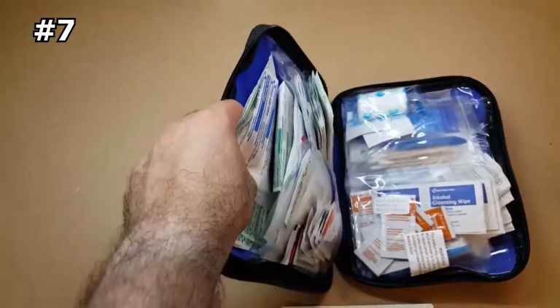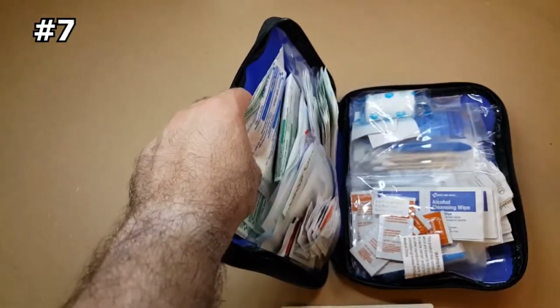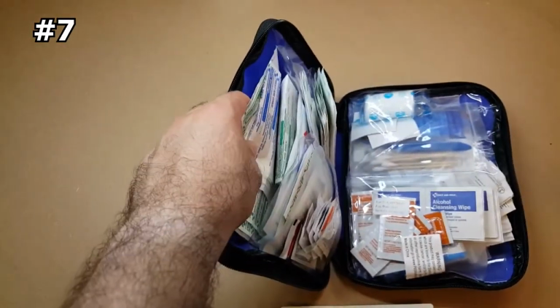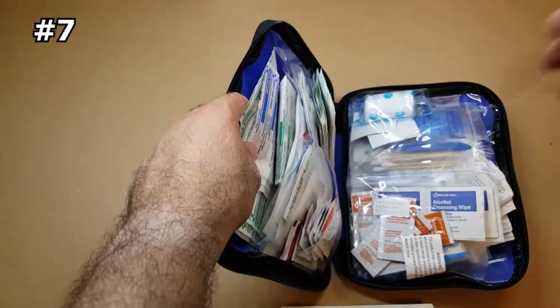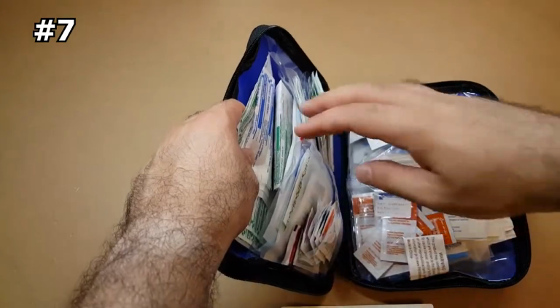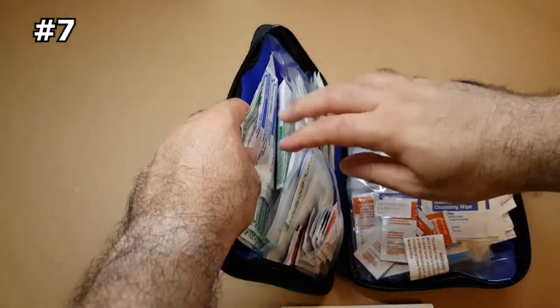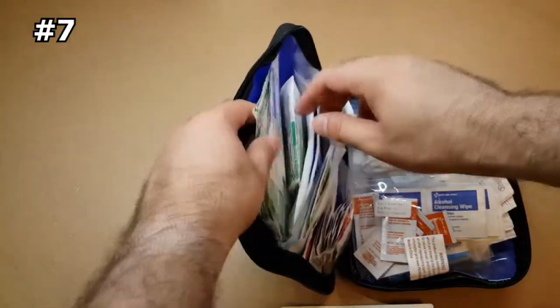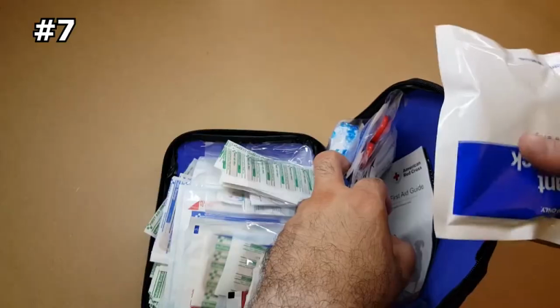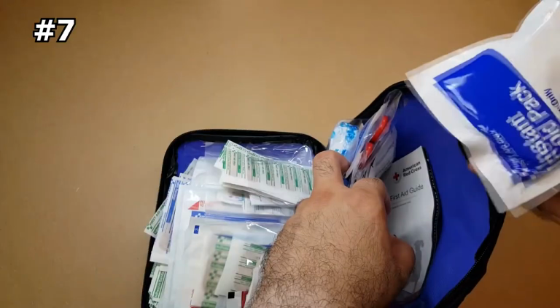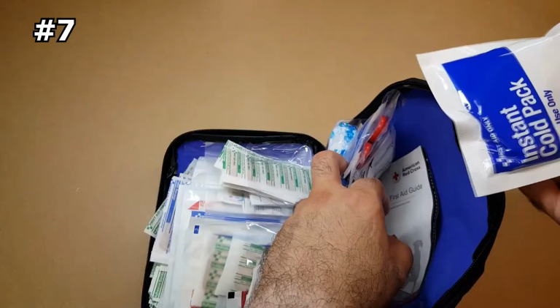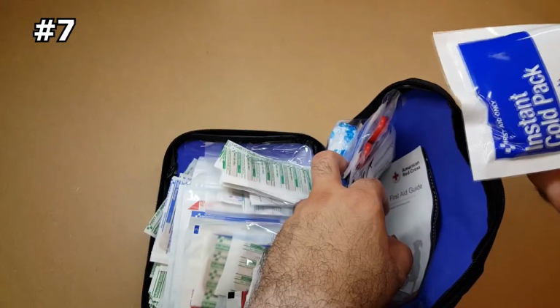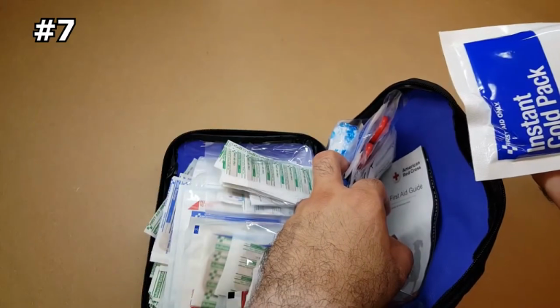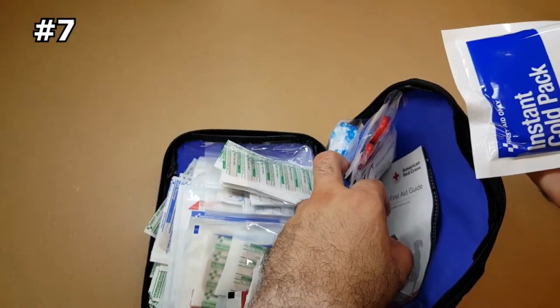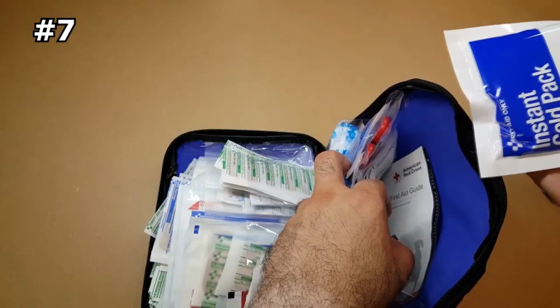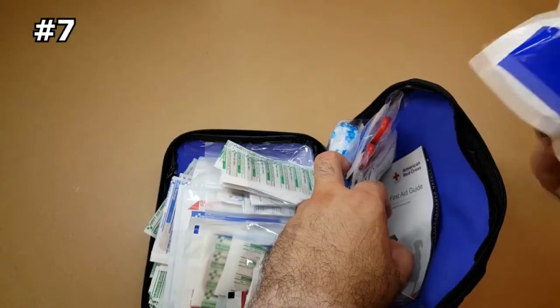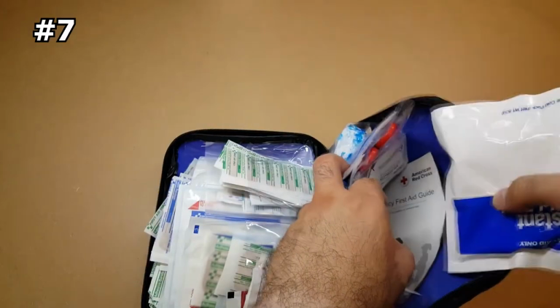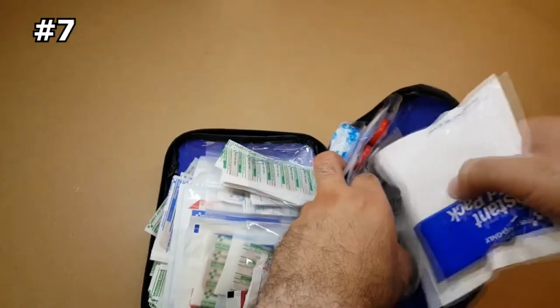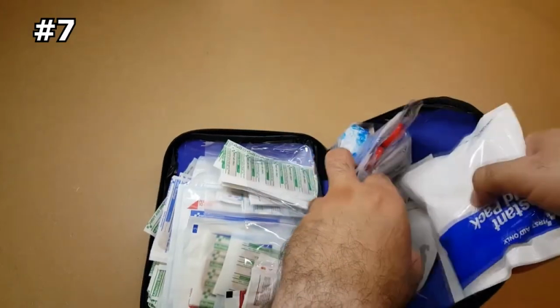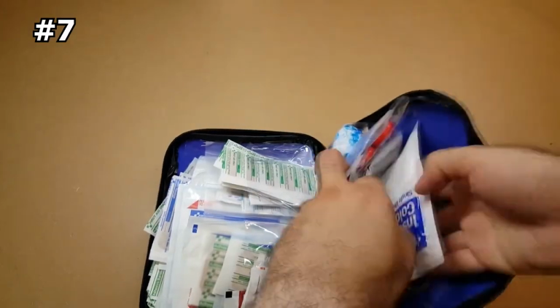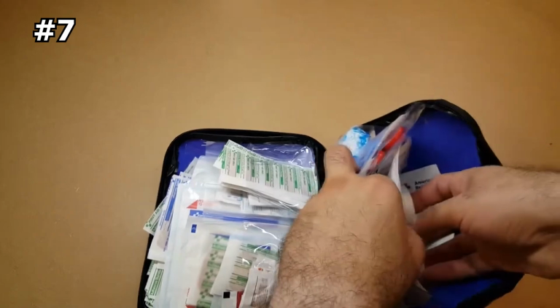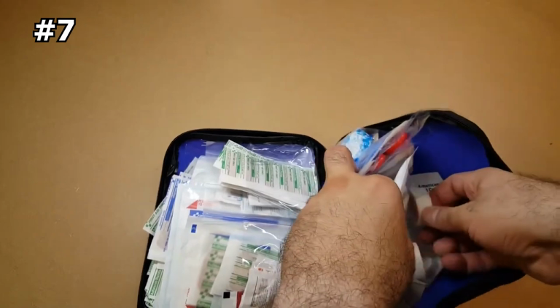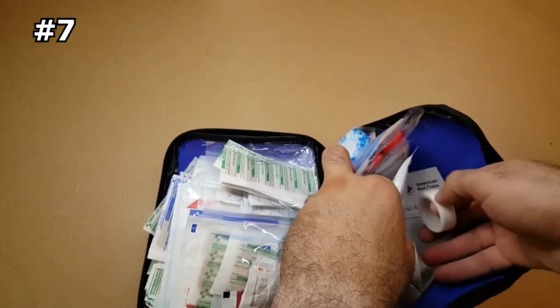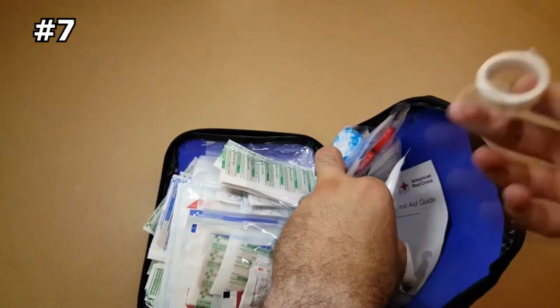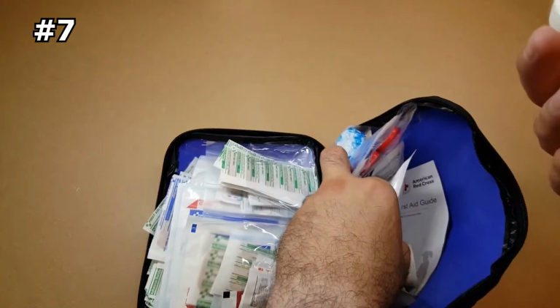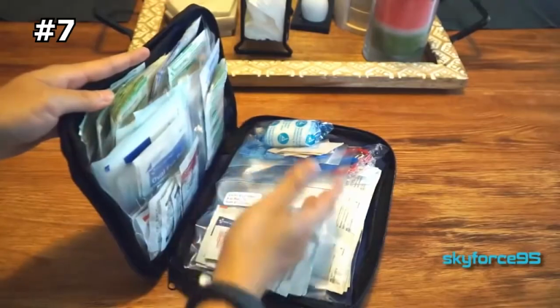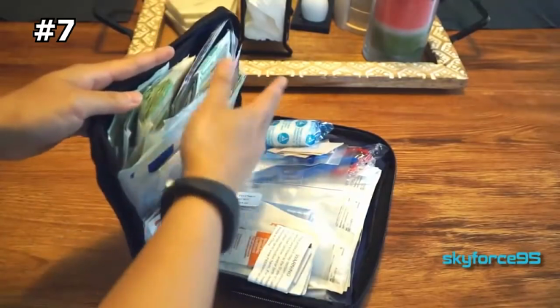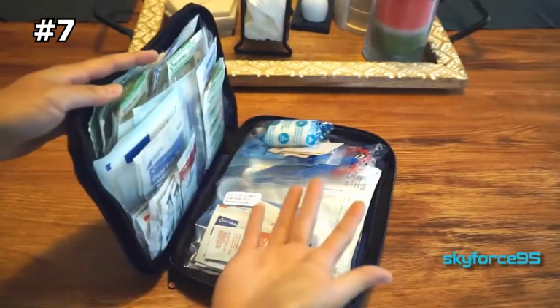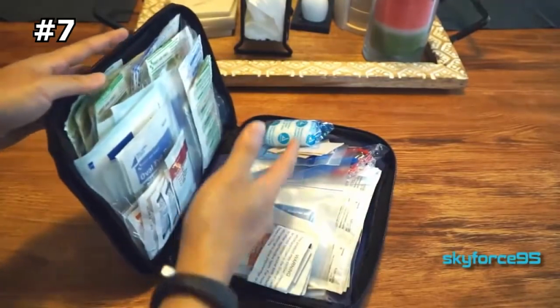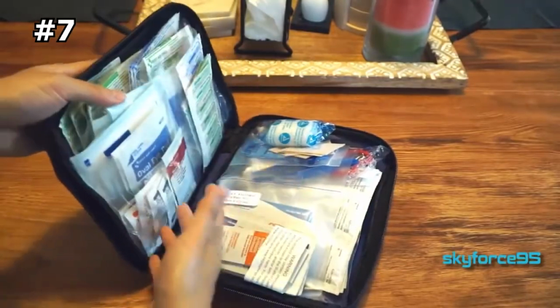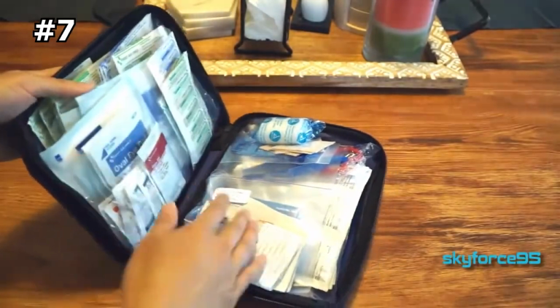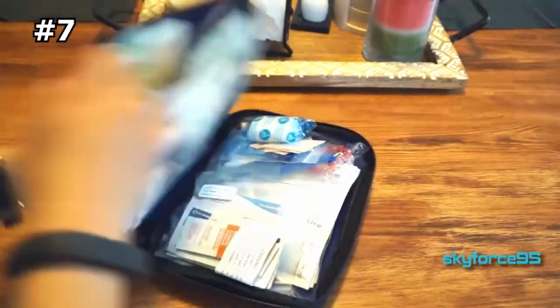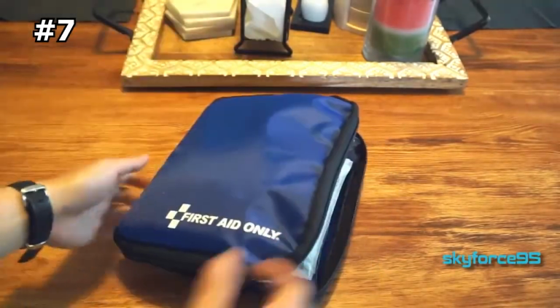Whether you're at home, traveling, or on the go, you can carry it with ease. Don't let minor scrapes and injuries slow you down — be ready to handle them with this reliable first aid kit.